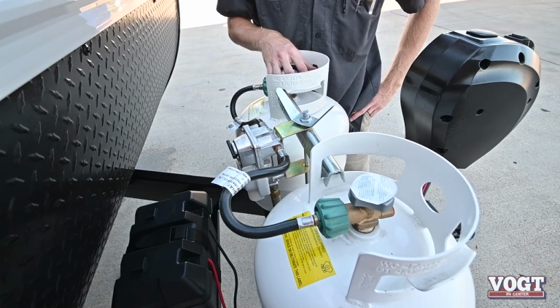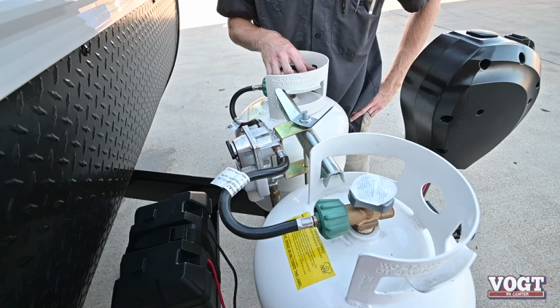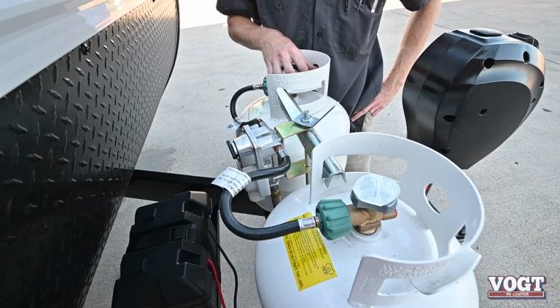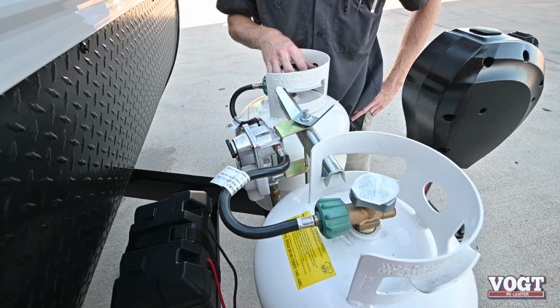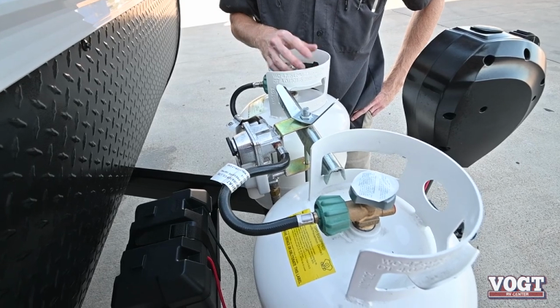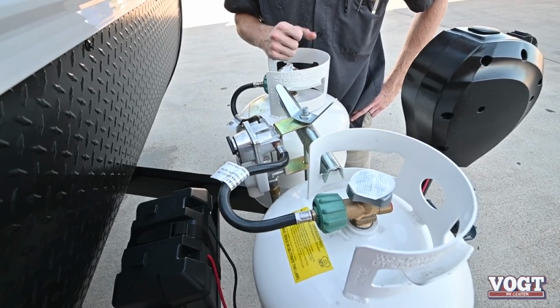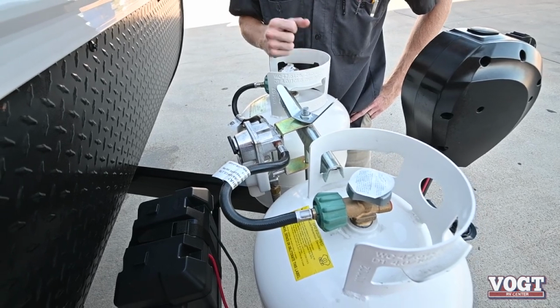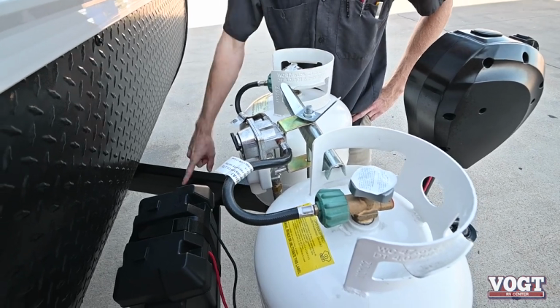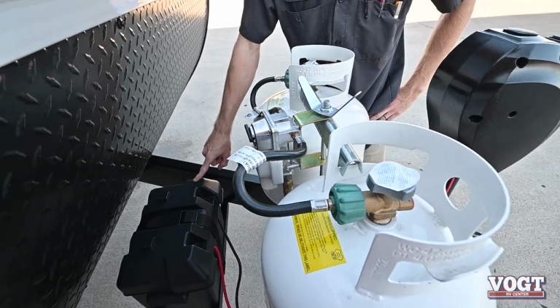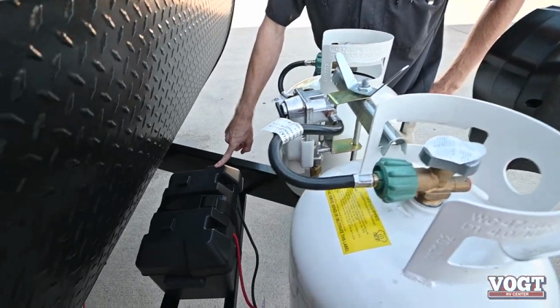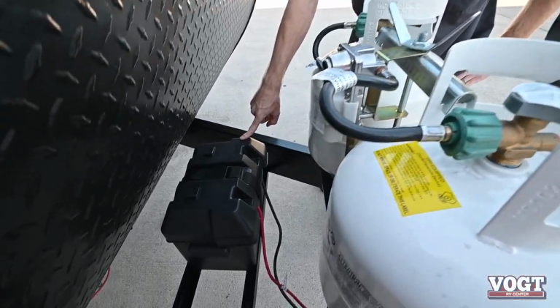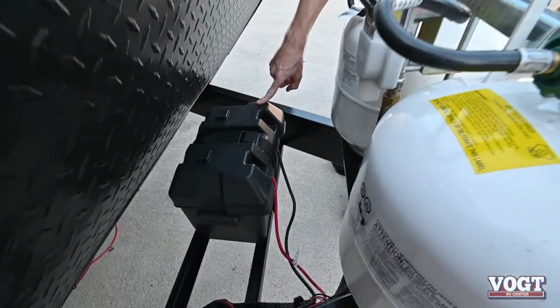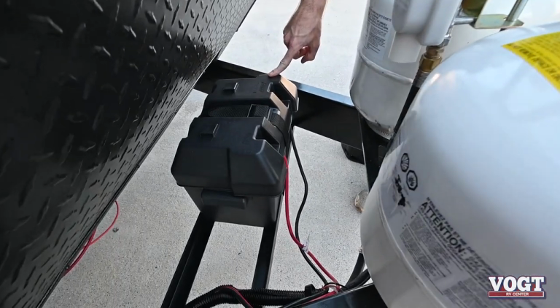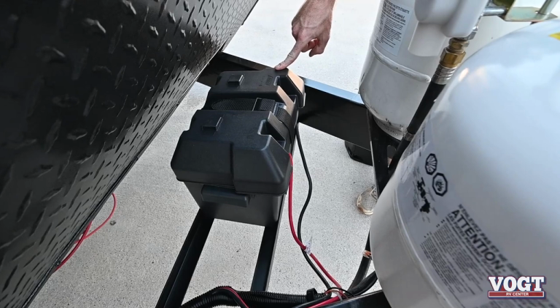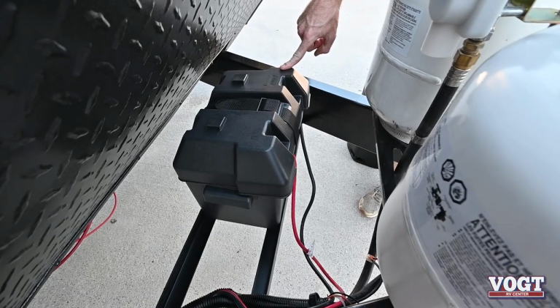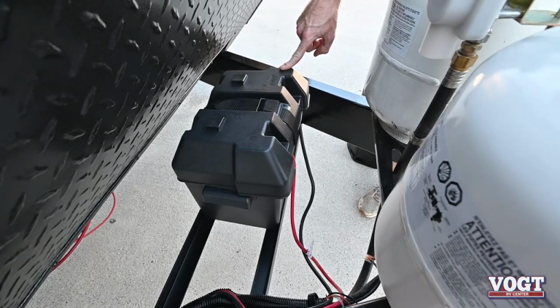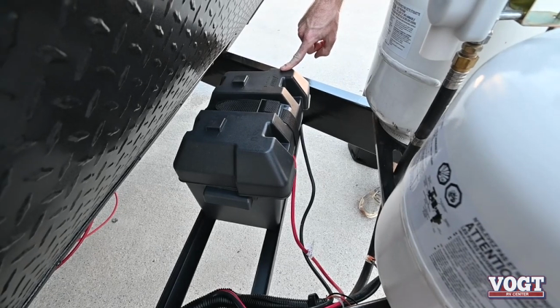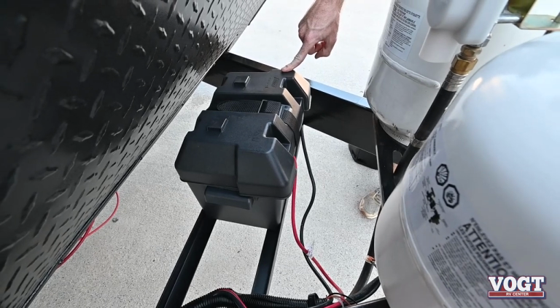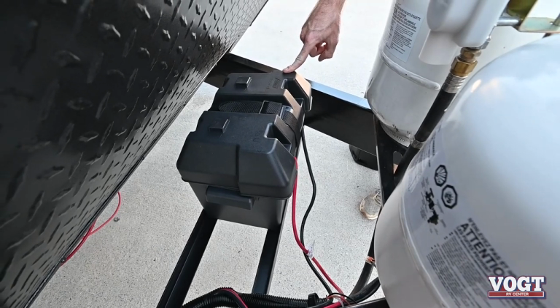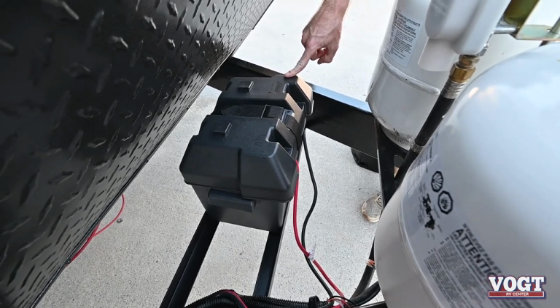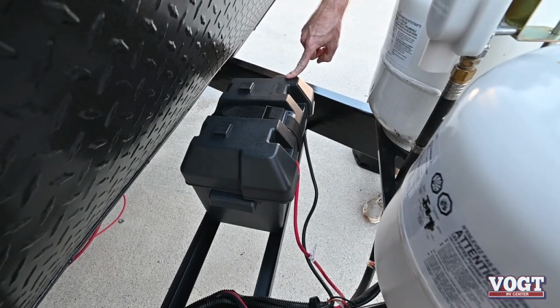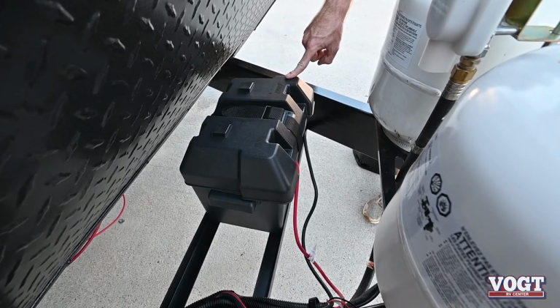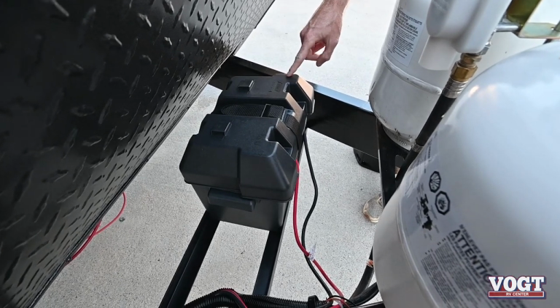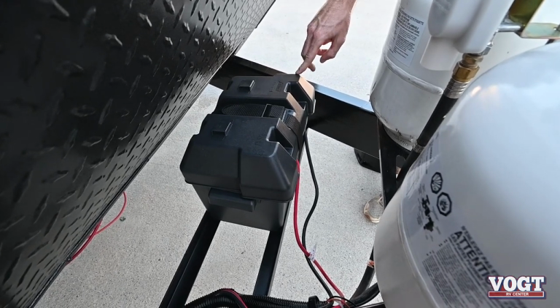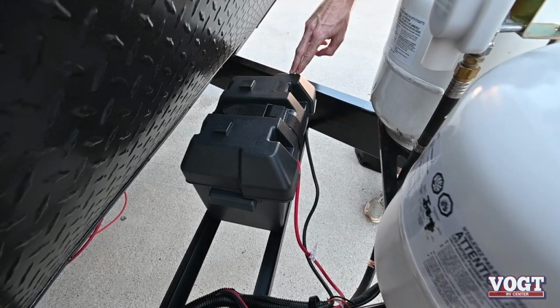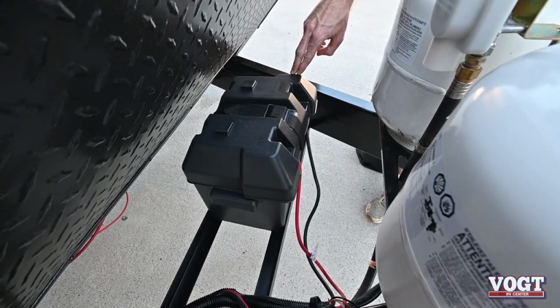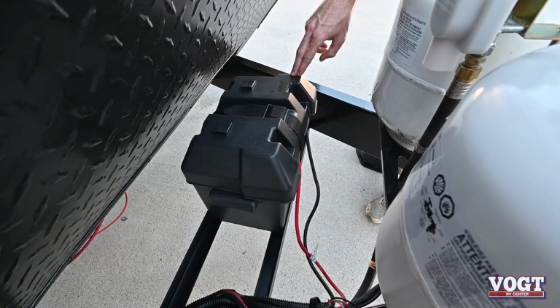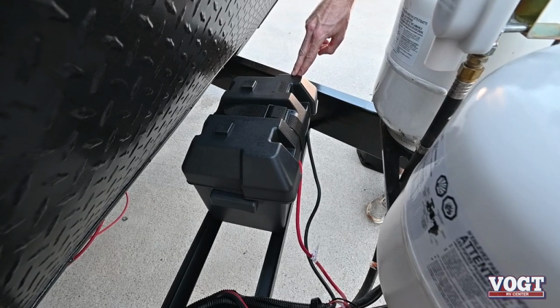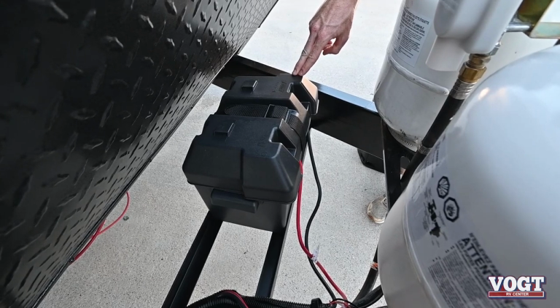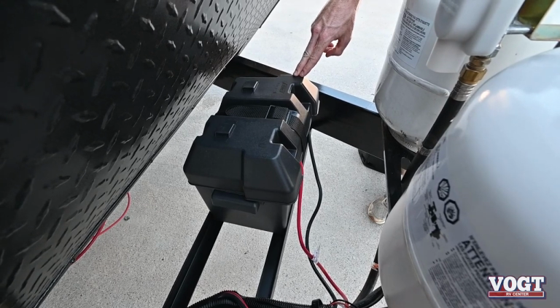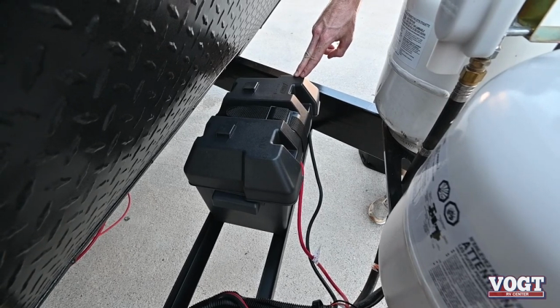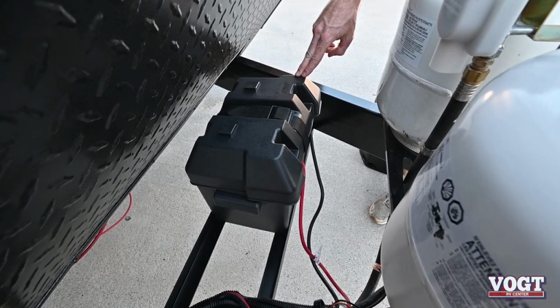Two 20-pound propane tanks and they're ready to rock and roll. Behind that is your 12-volt deep cycle wet cell marine grade battery. It's fully charged, brand new and ready to go. It's in a battery box to protect it from the elements and help prevent corrosion.